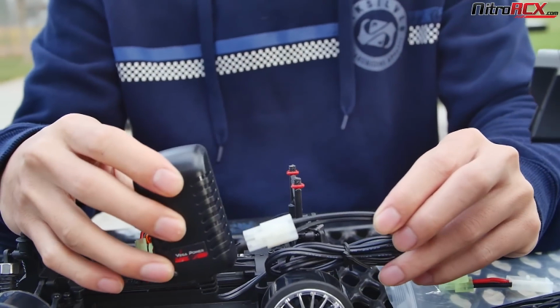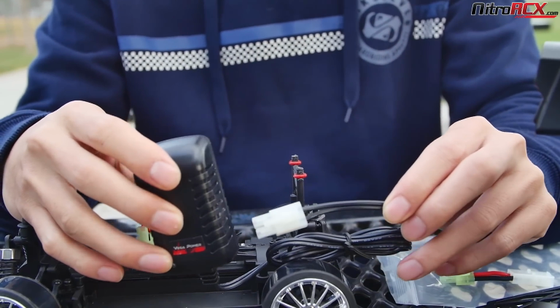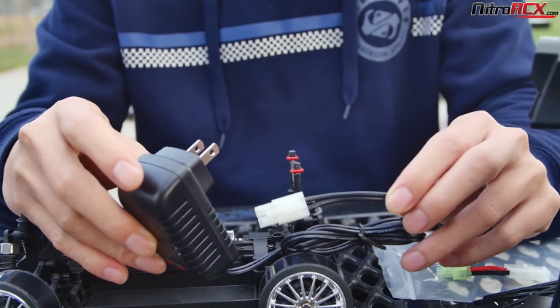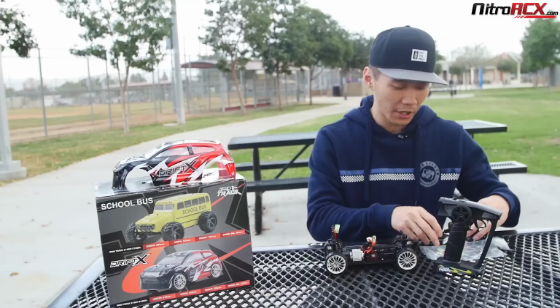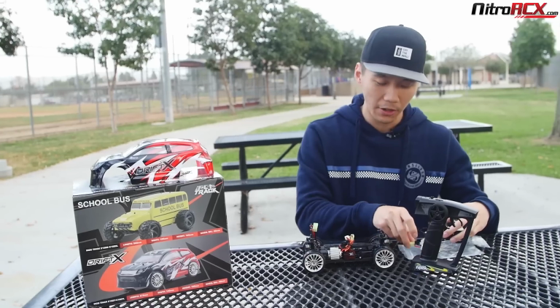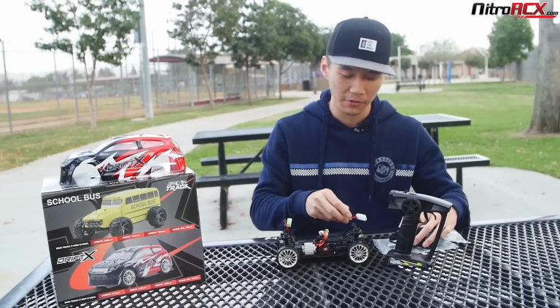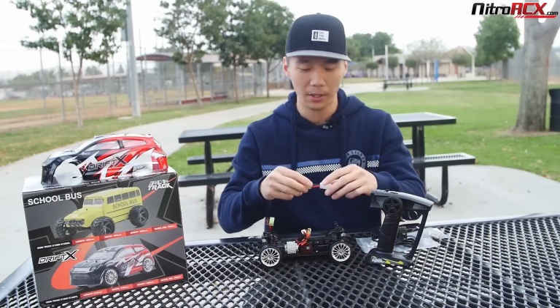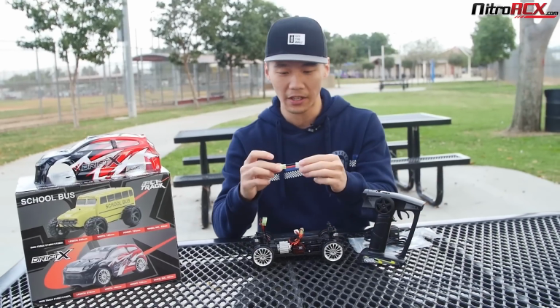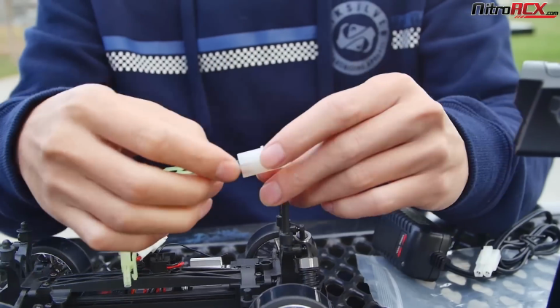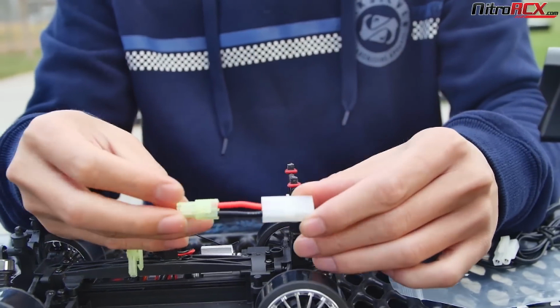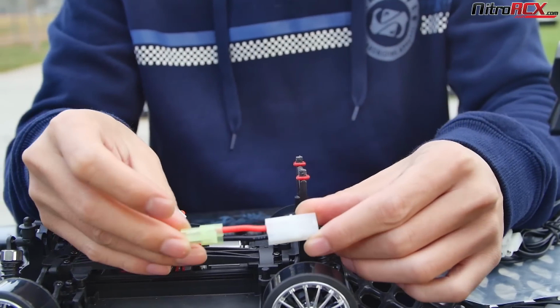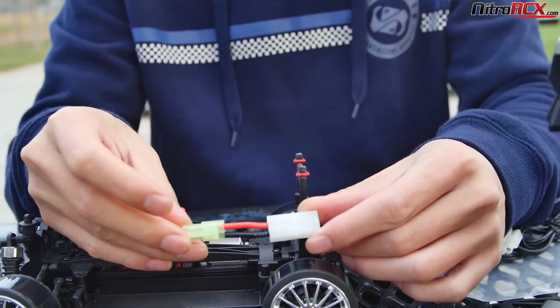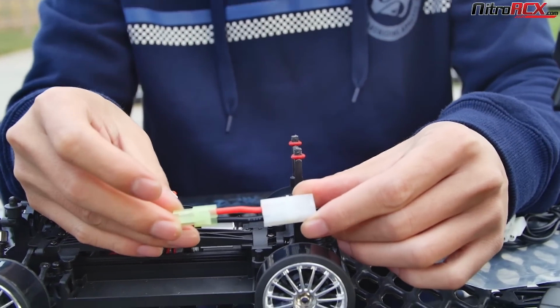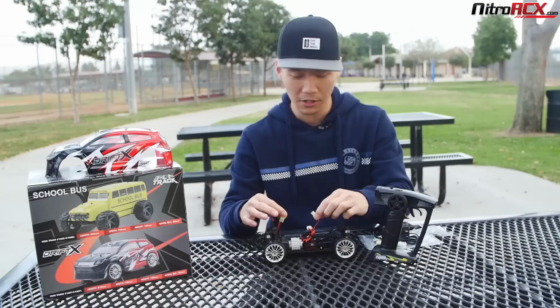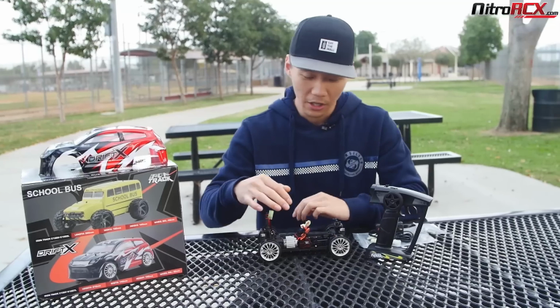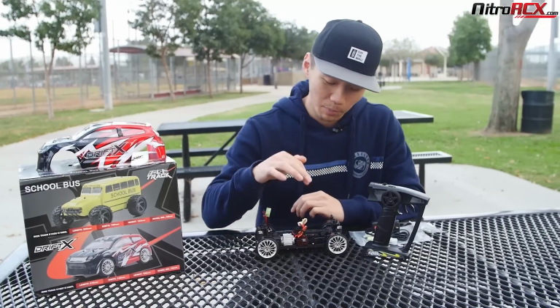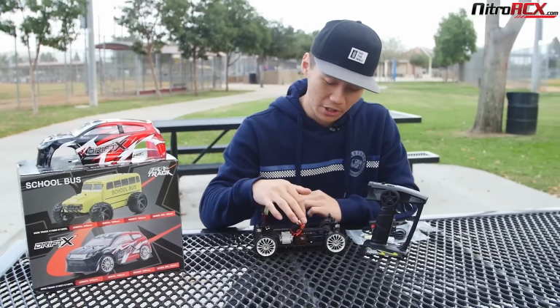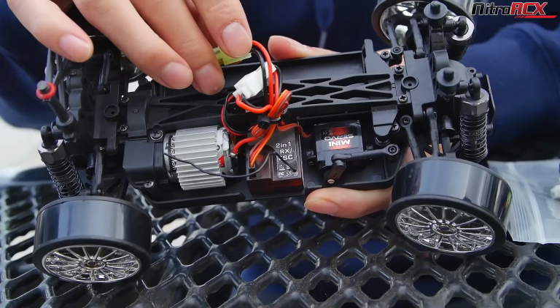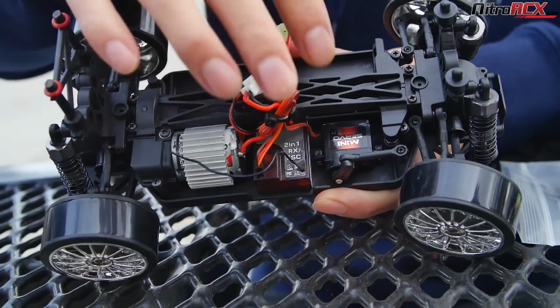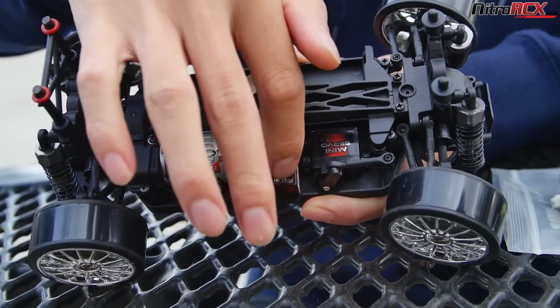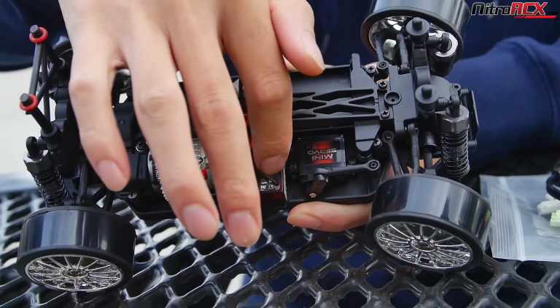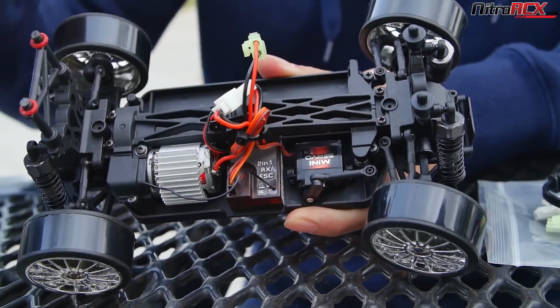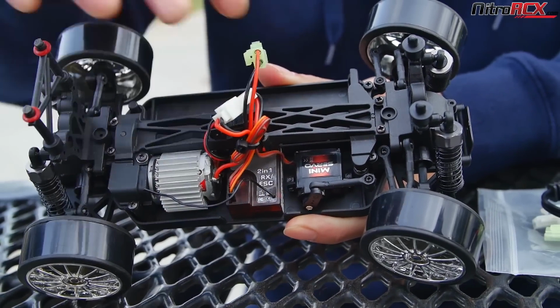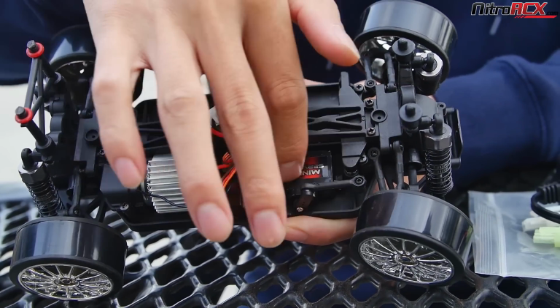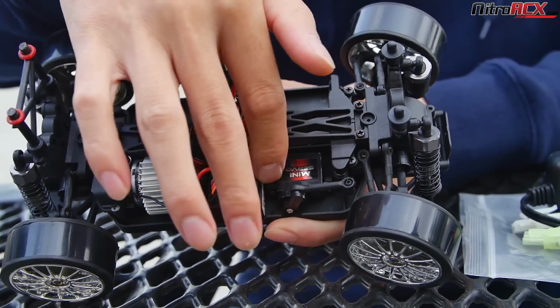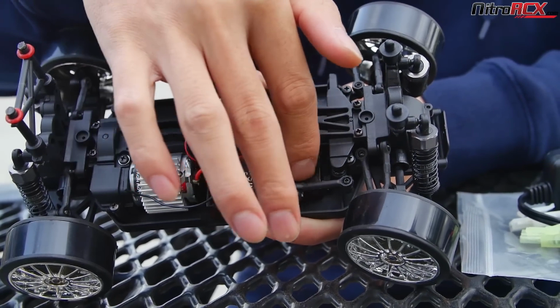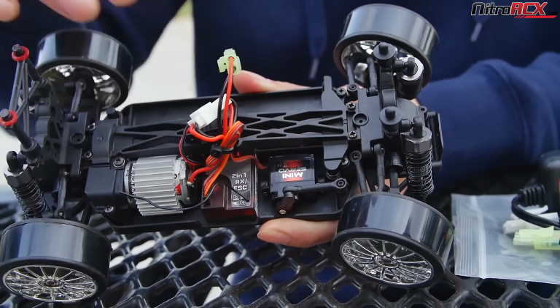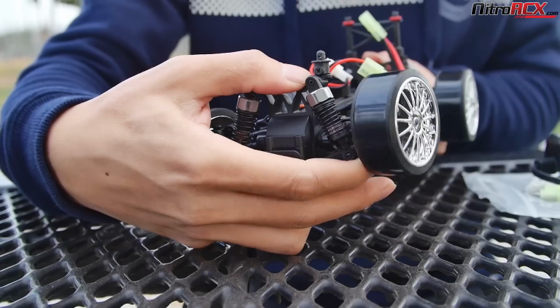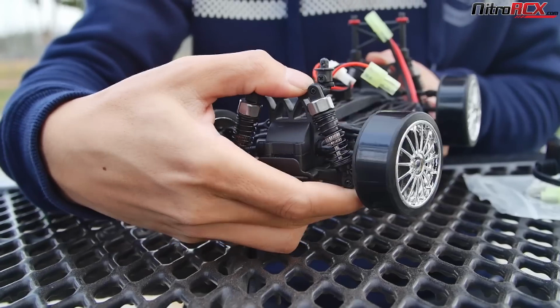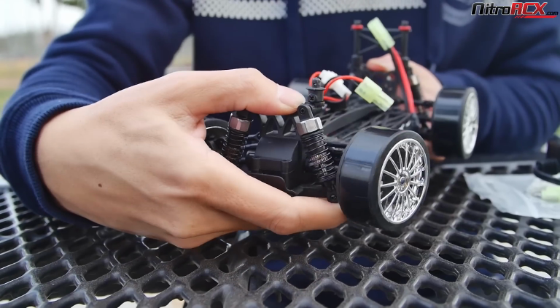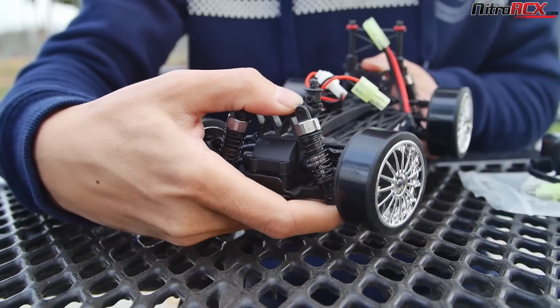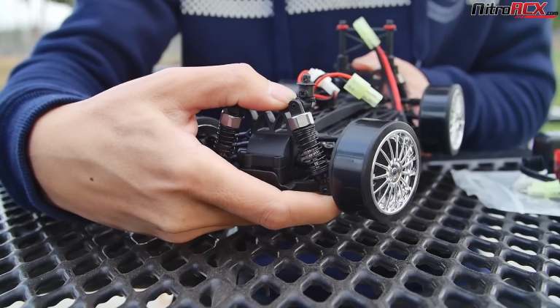This car is ready to run out of the box, fully assembled. You have the adapter for the charger — it uses mini Tamiya connectors. You have a brushed 2-in-1 ESC and receiver system, a mini RC servo, and oil filled shocks, which is awesome.